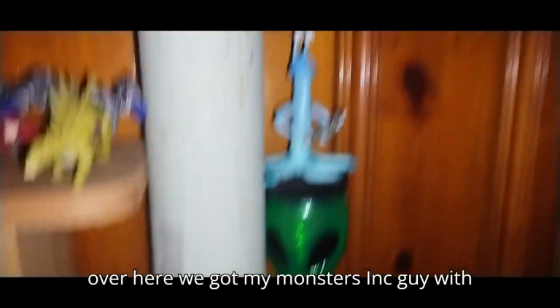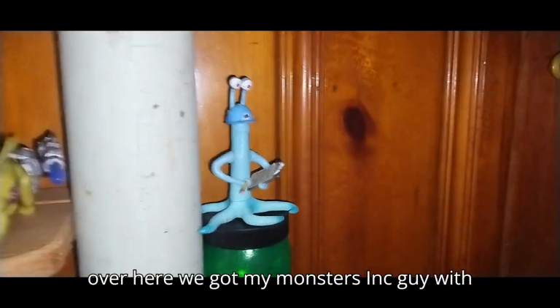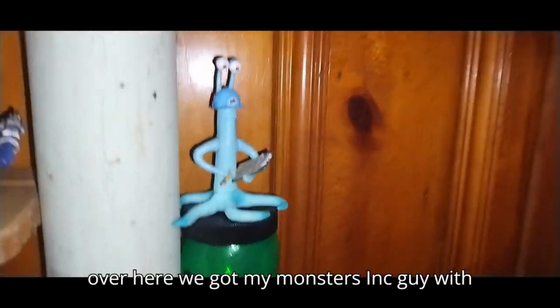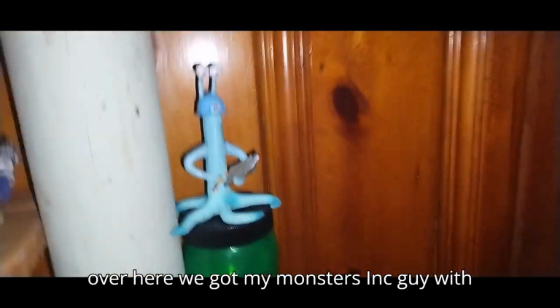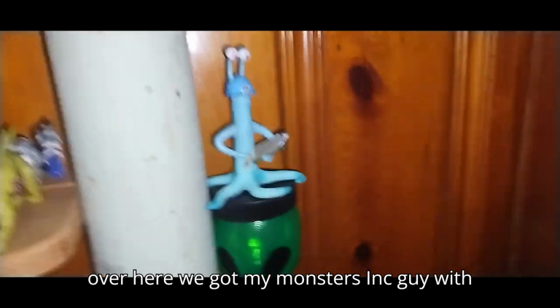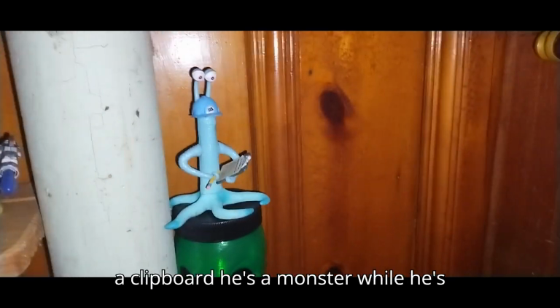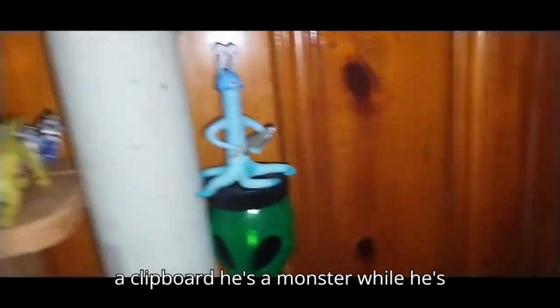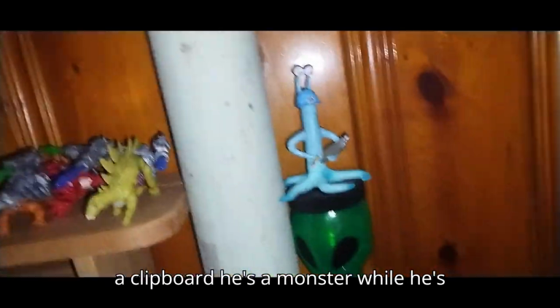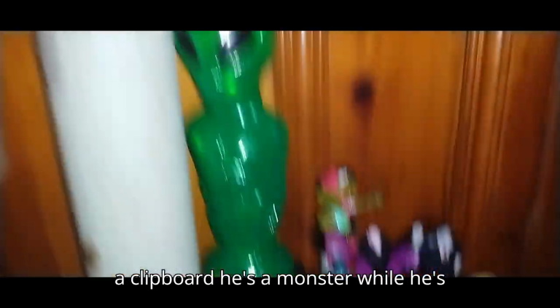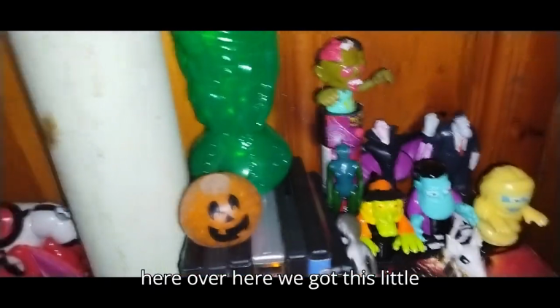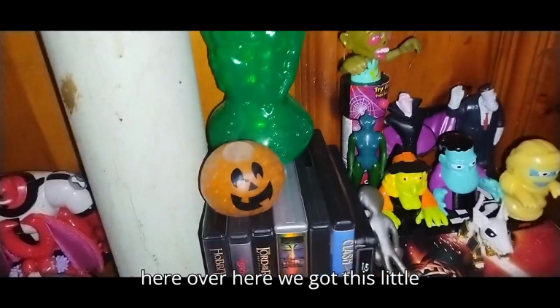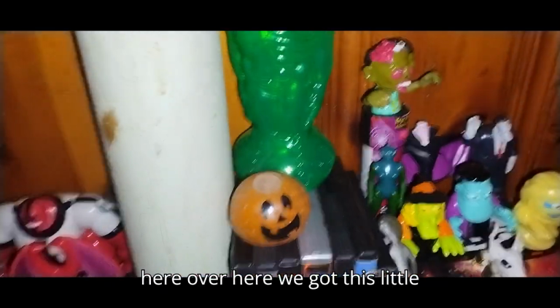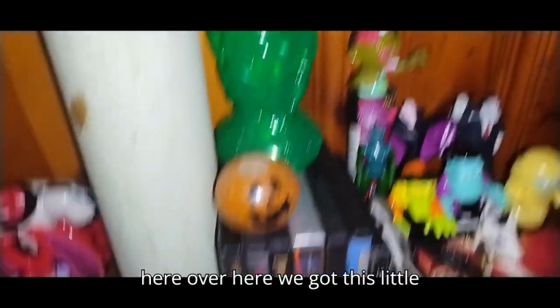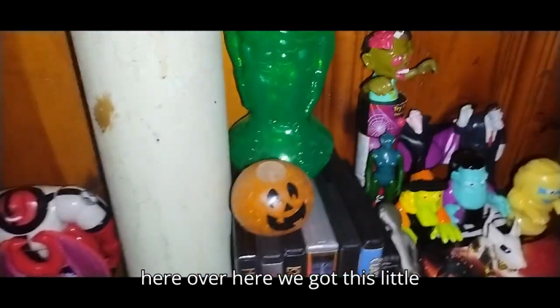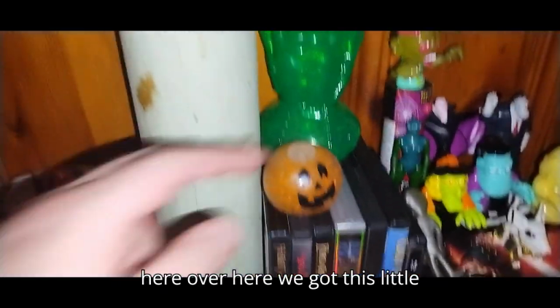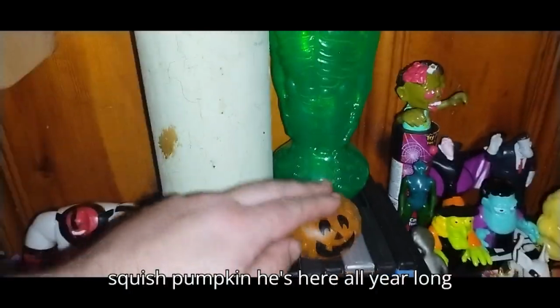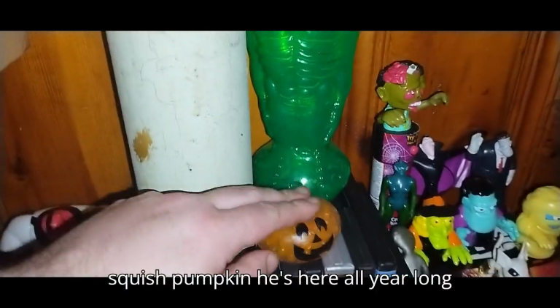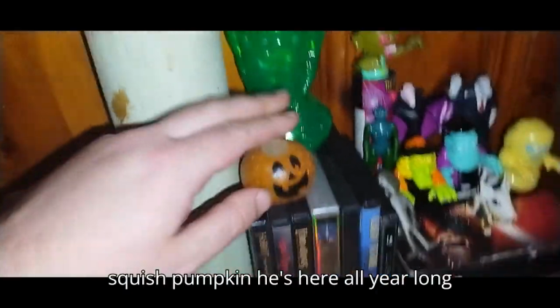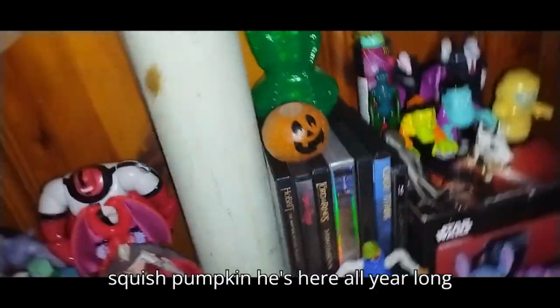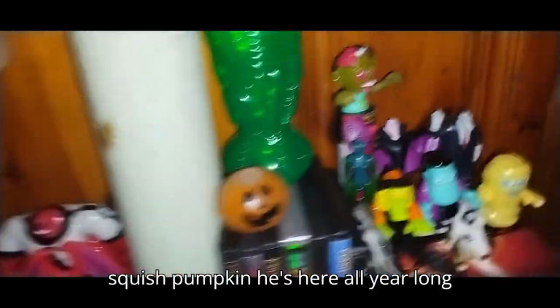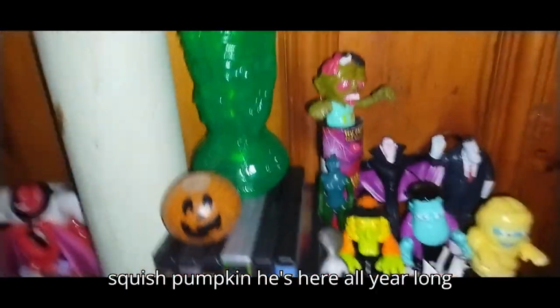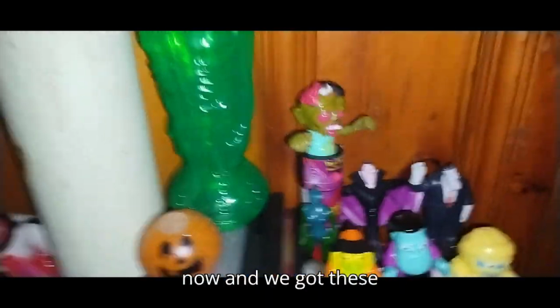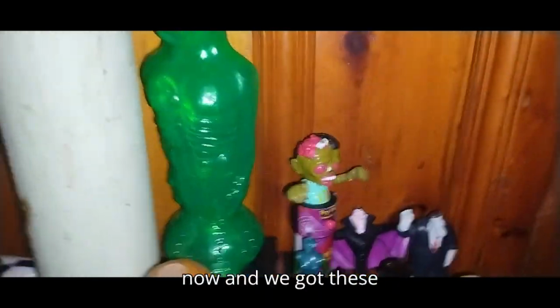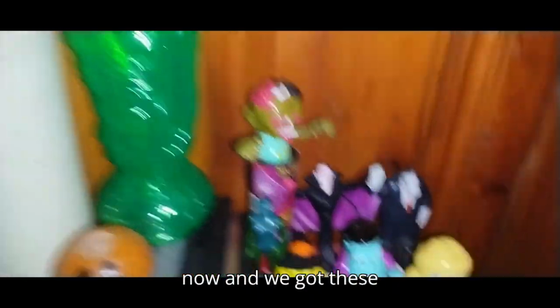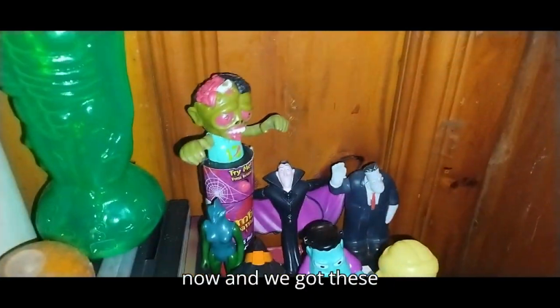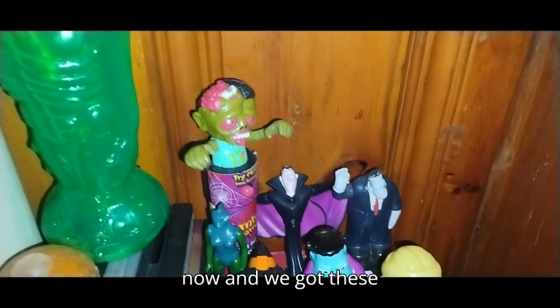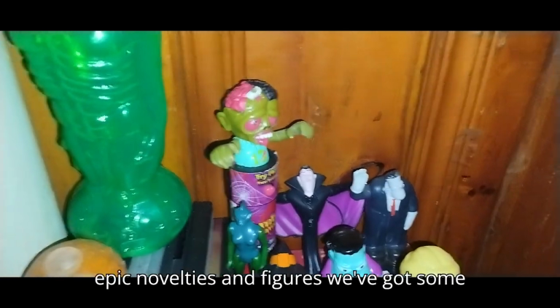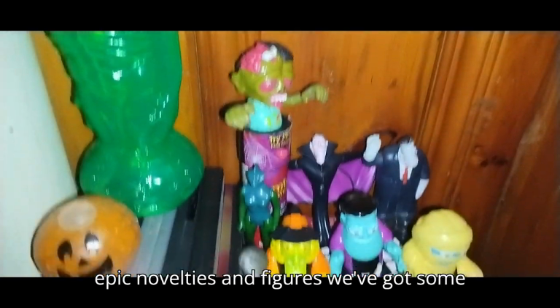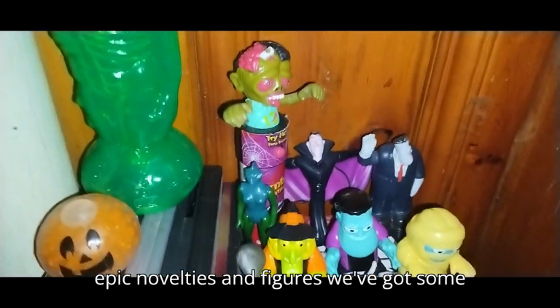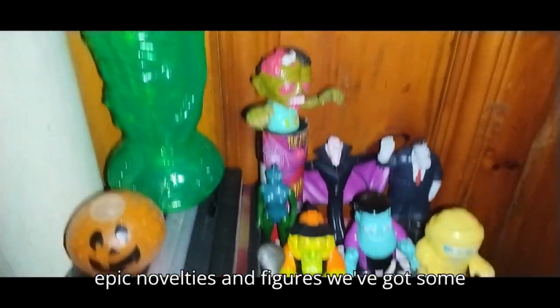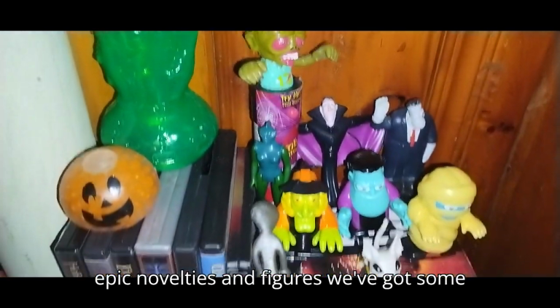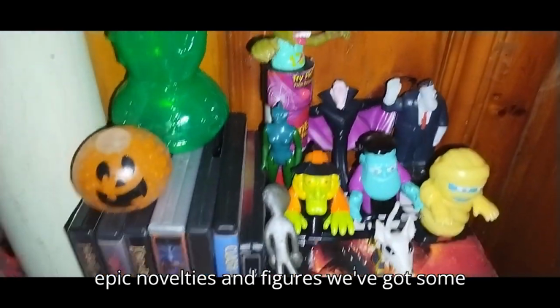Over here we got my Monsters Inc. guy with a clipboard — he's a monster, that's why he's here. Over here we got this little Squish Pumpkin — he's here all year long now.